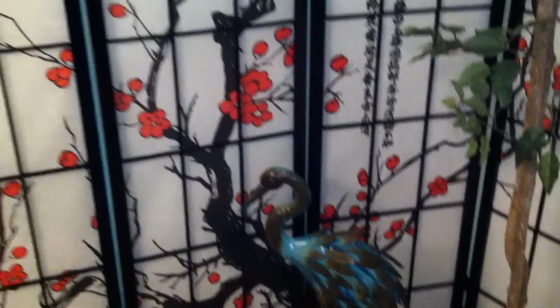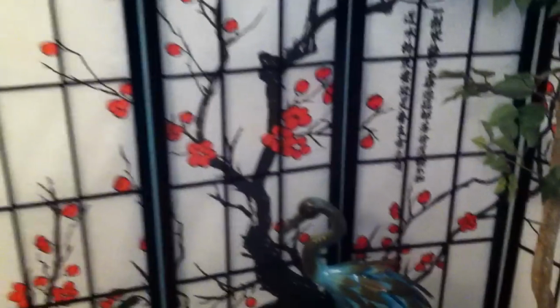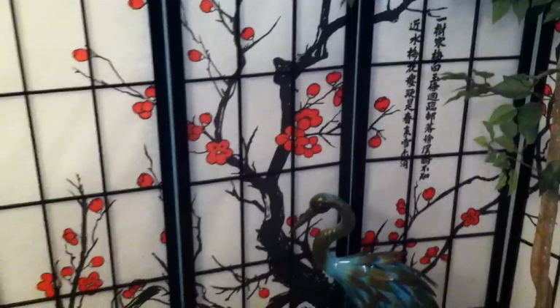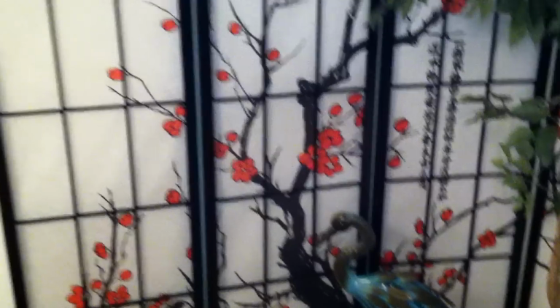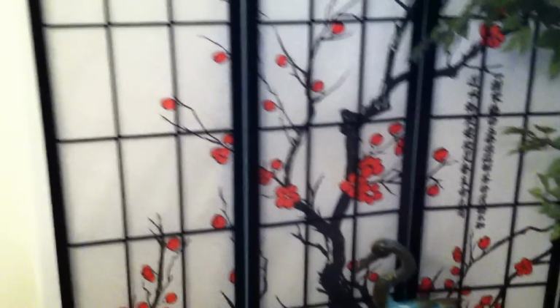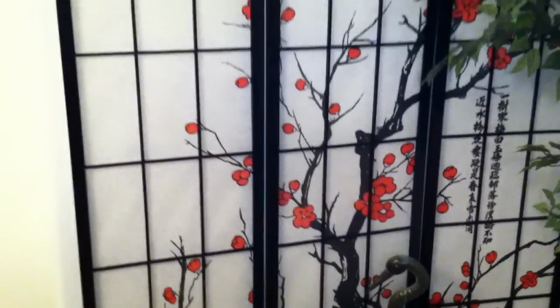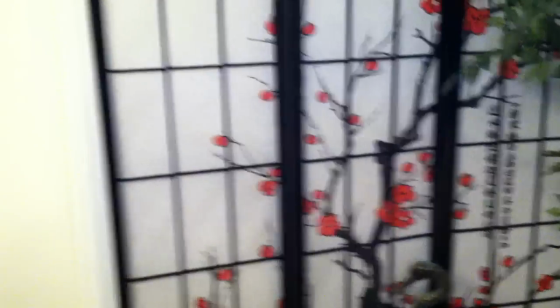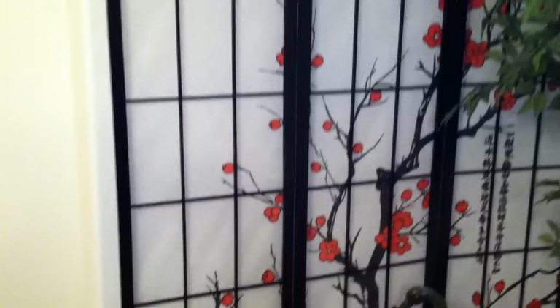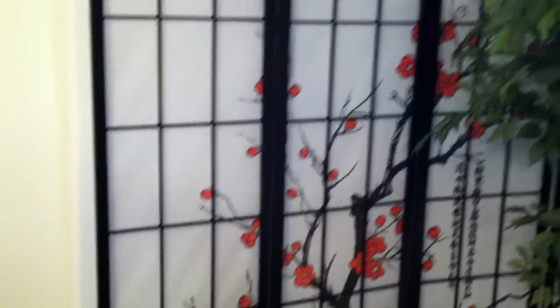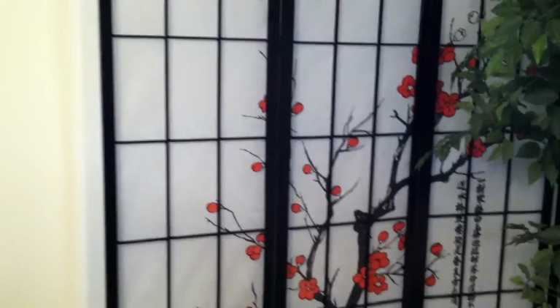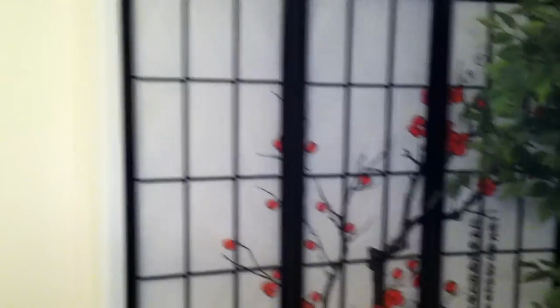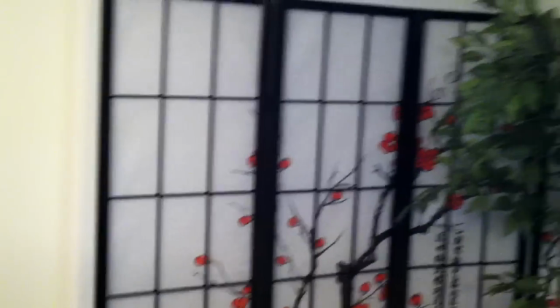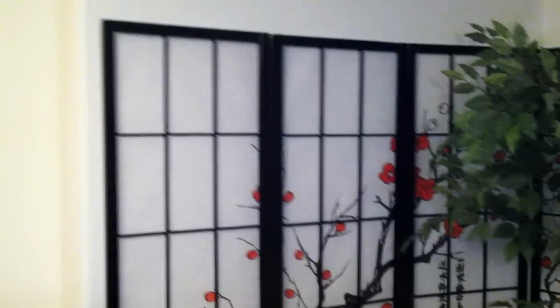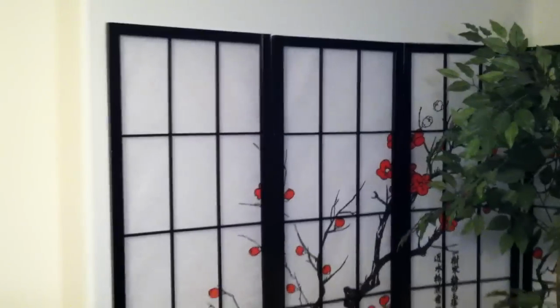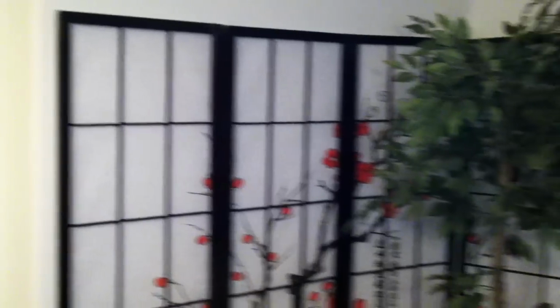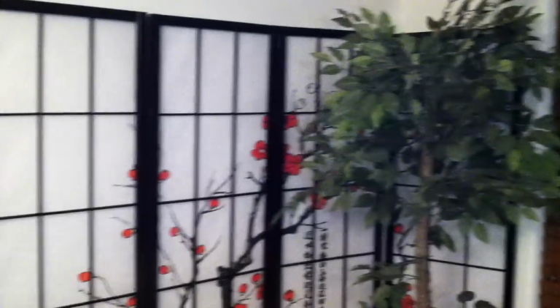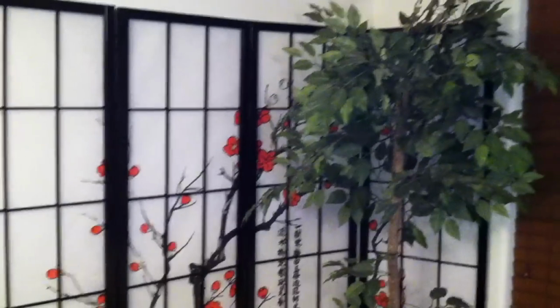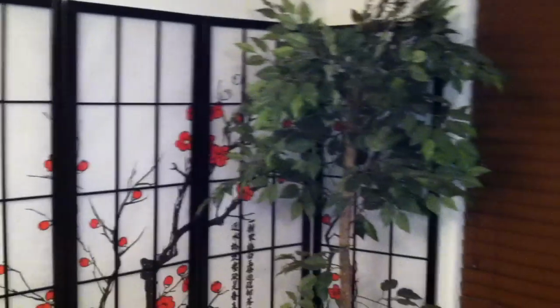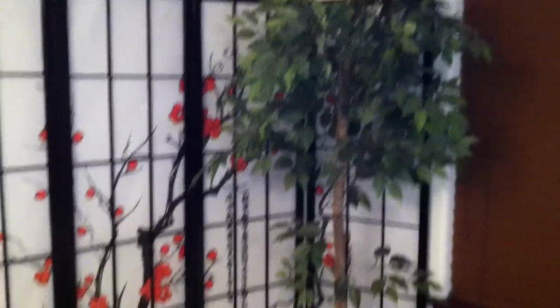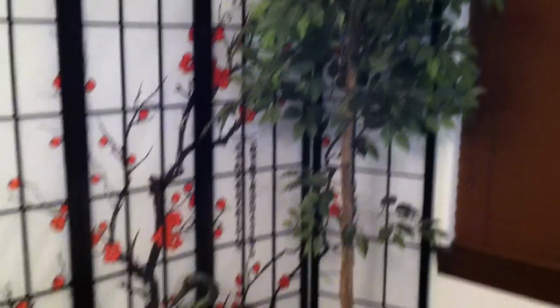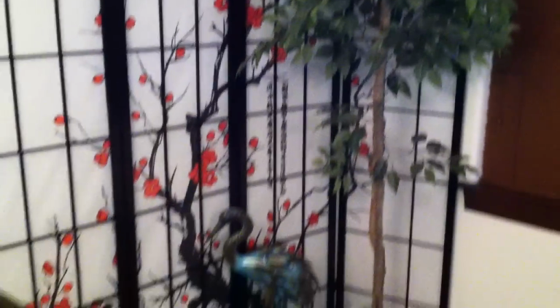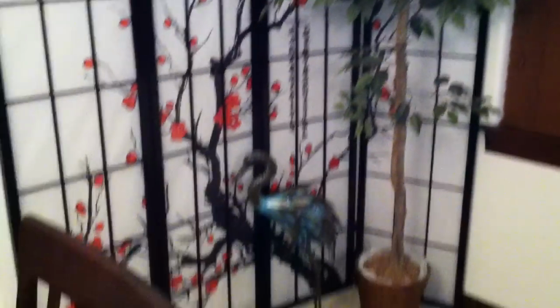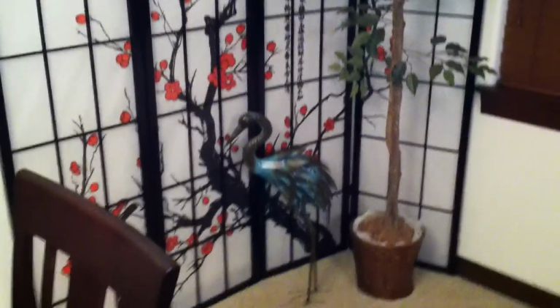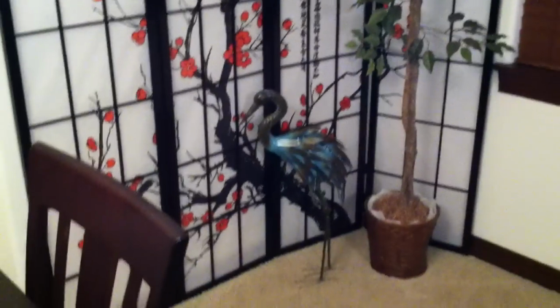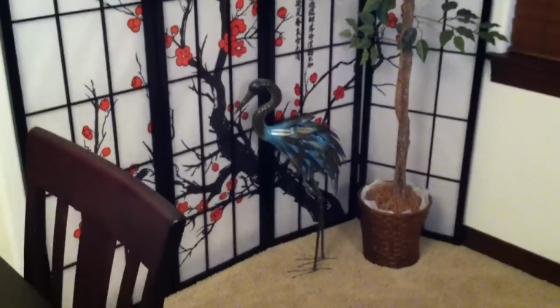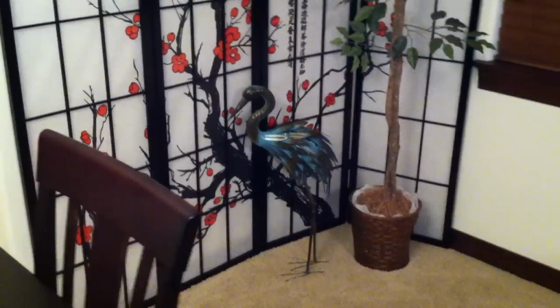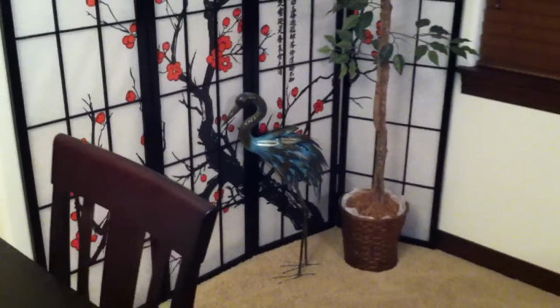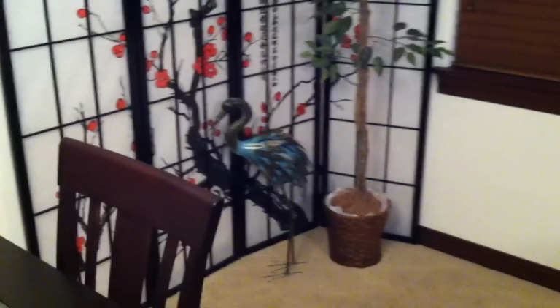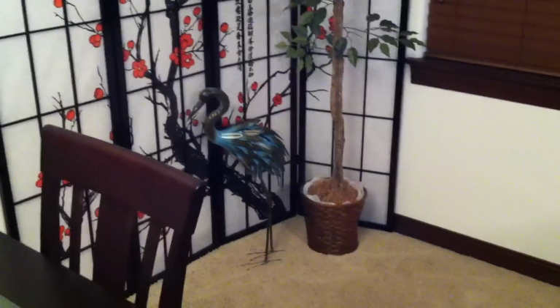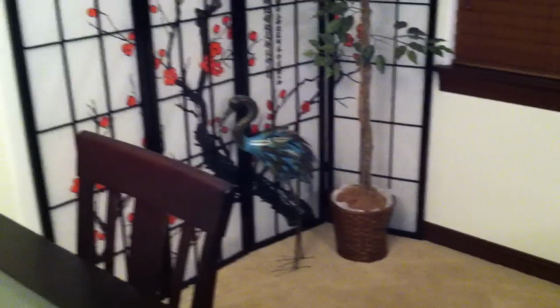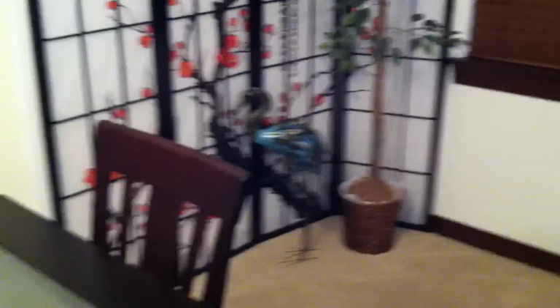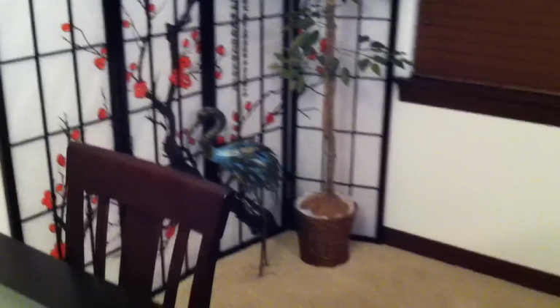I got this off Amazon for like 70 bucks I think. I recommend it. Real nice.